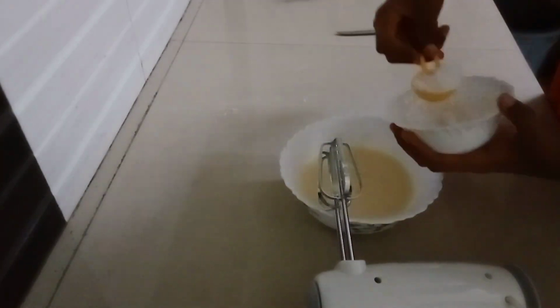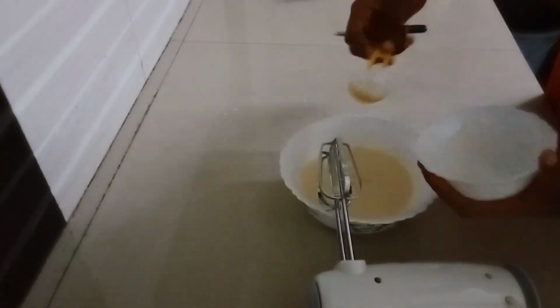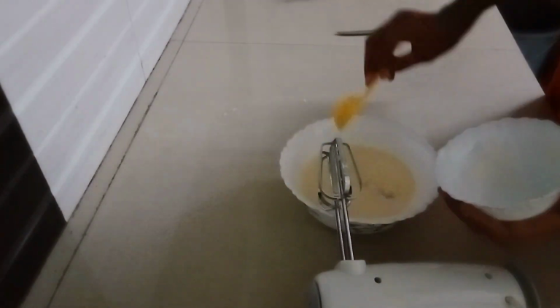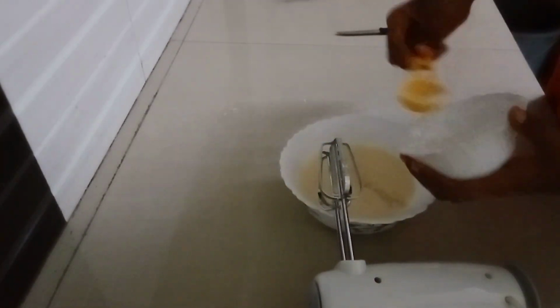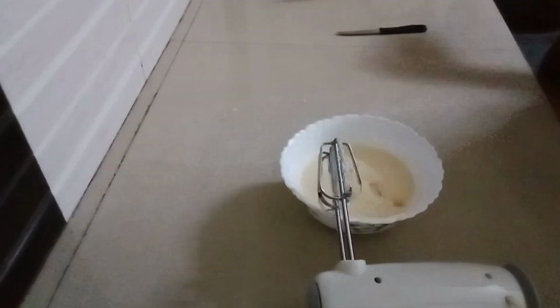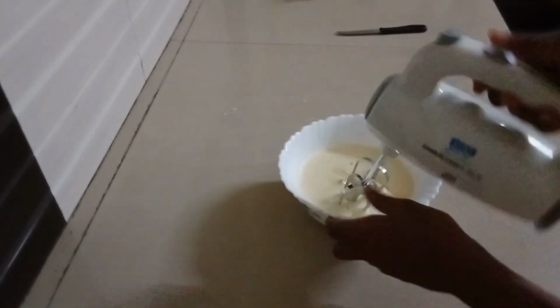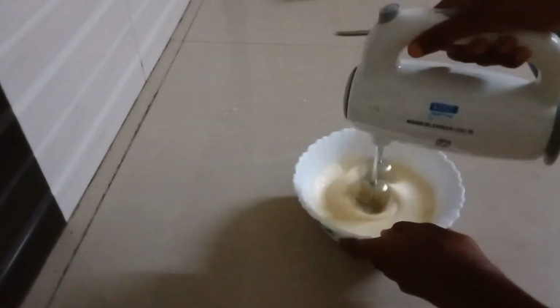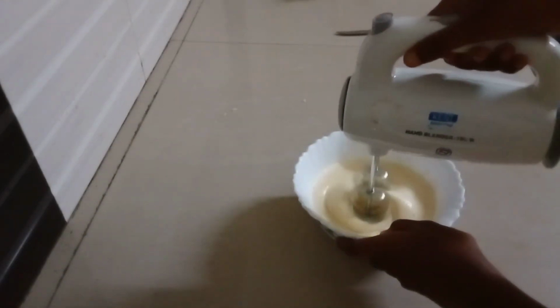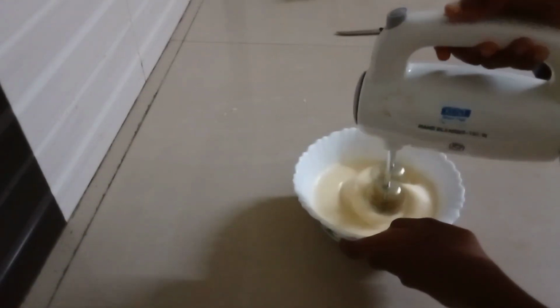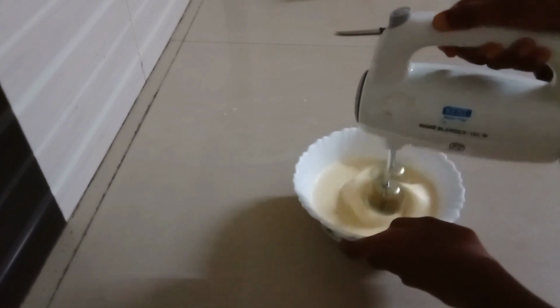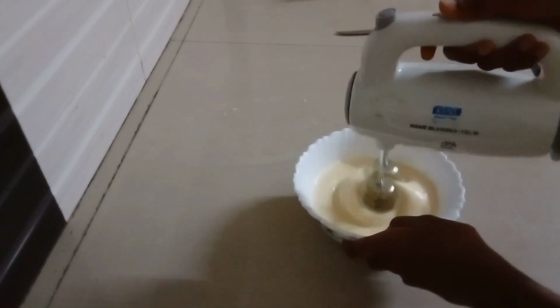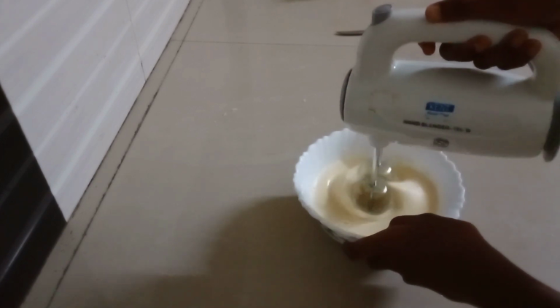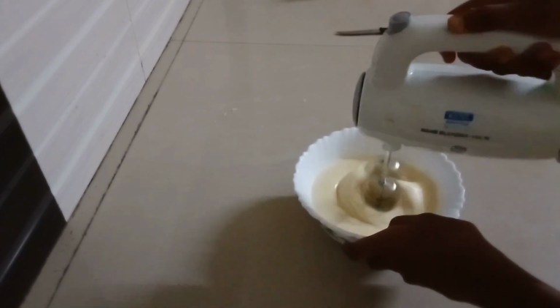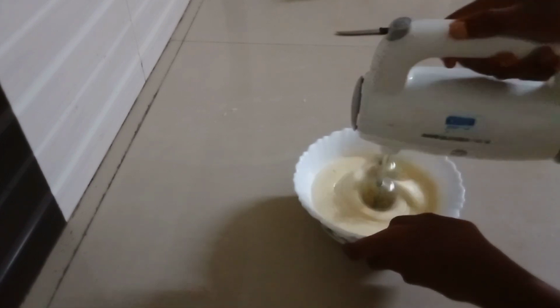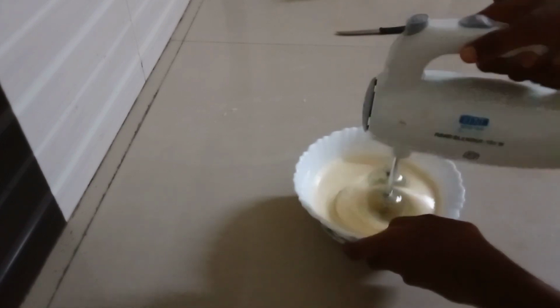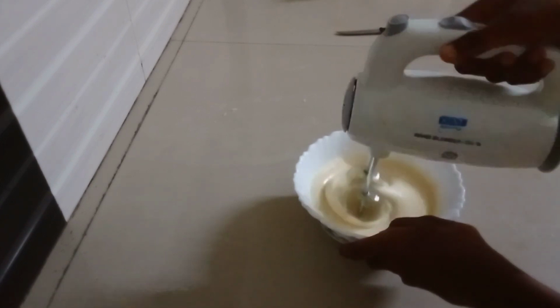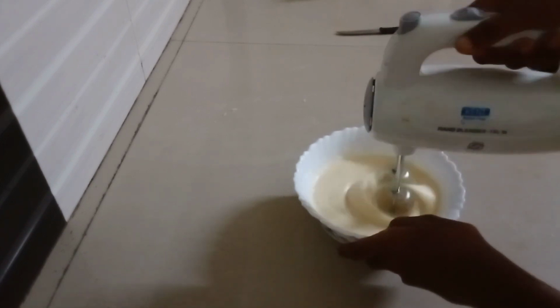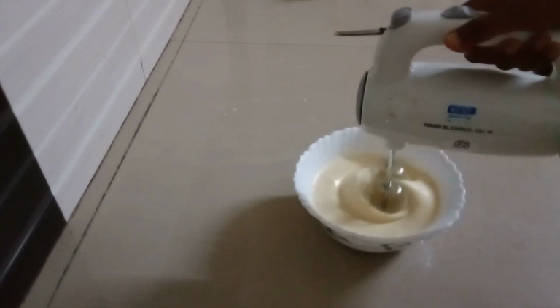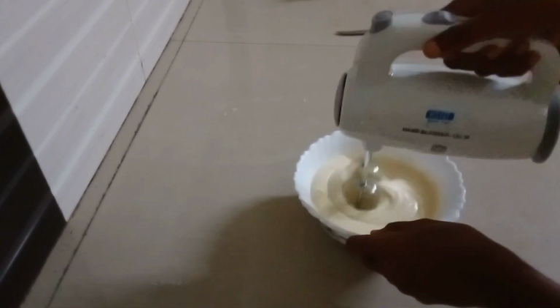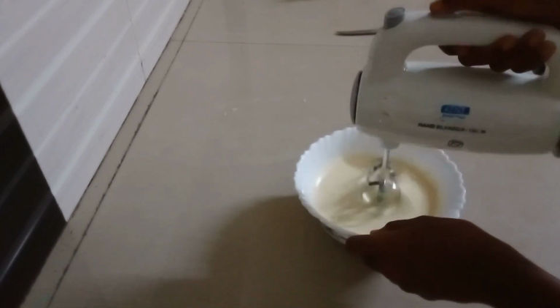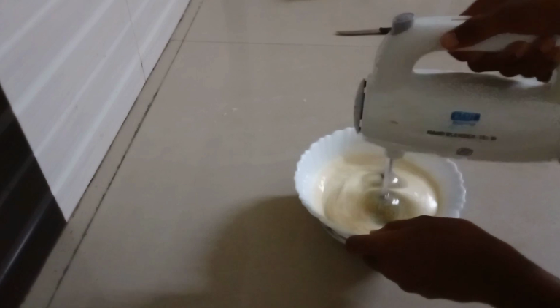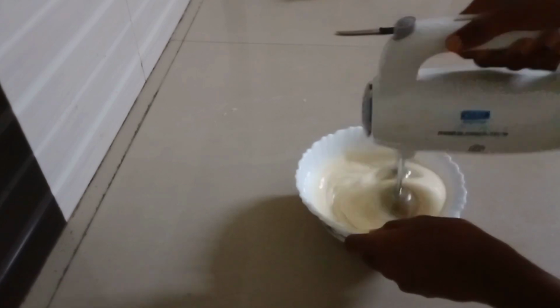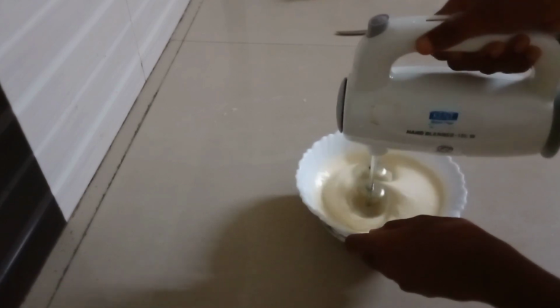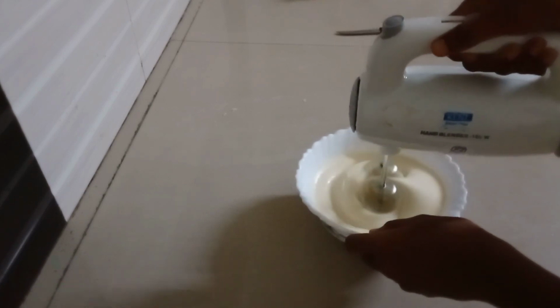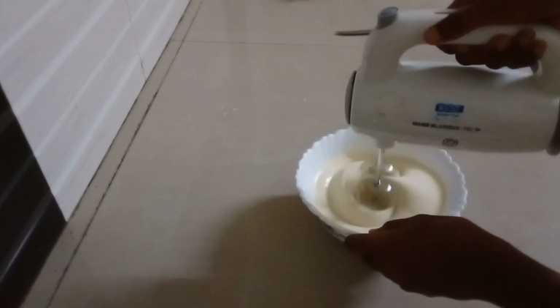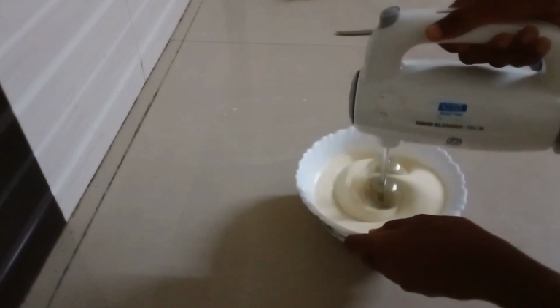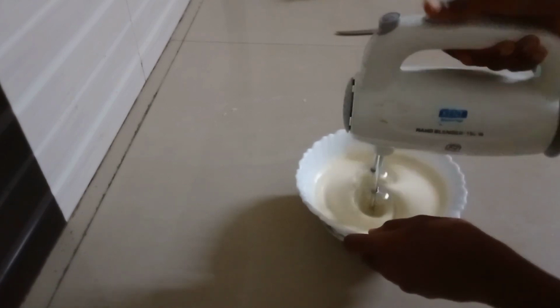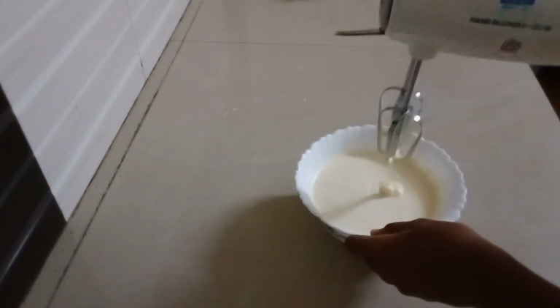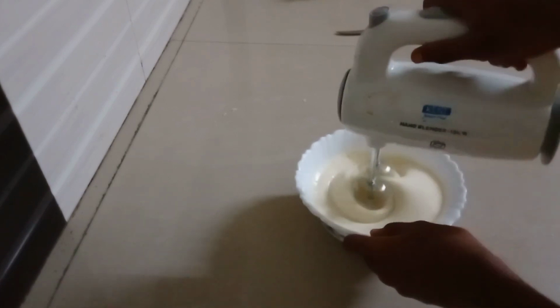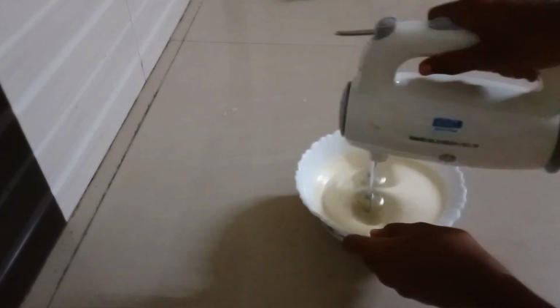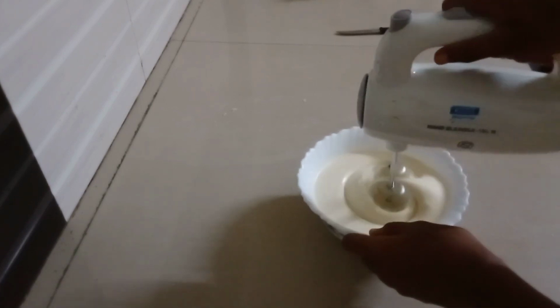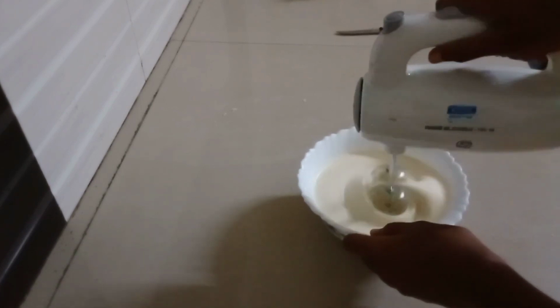Then put the oil in. You will add the oil. Now I'm going to add oil.